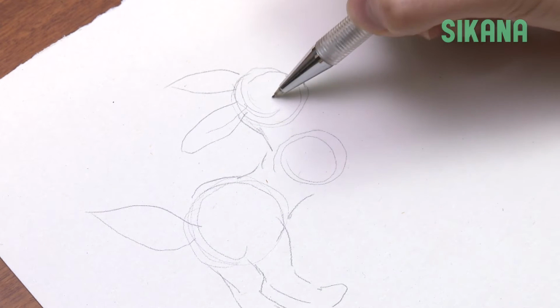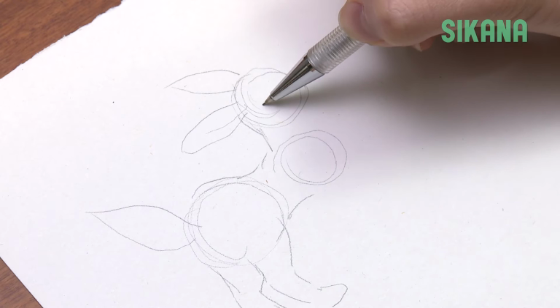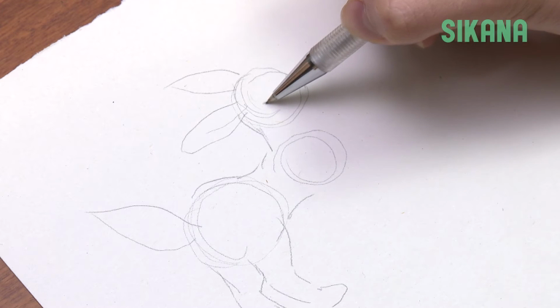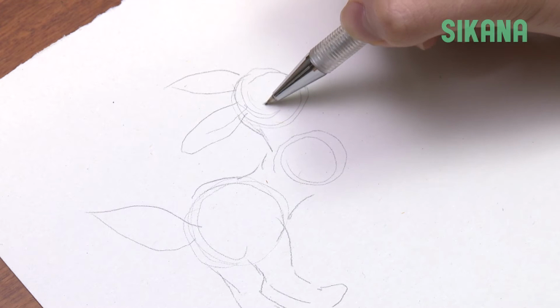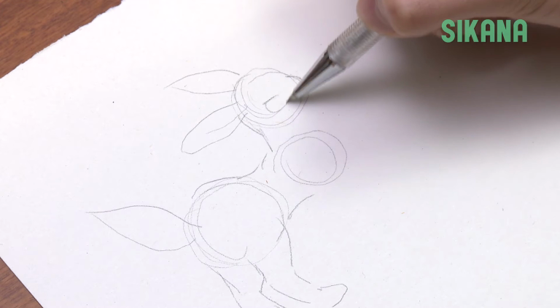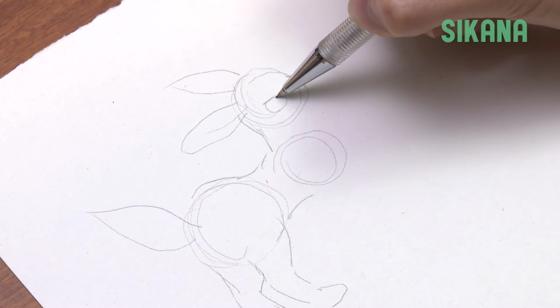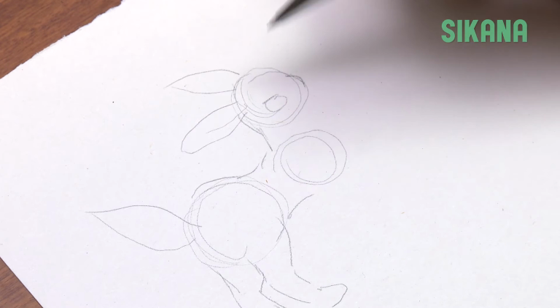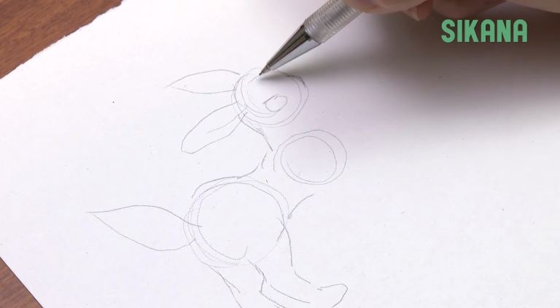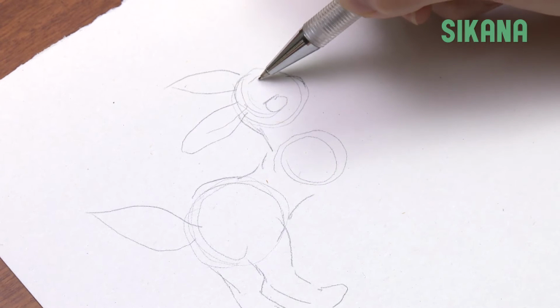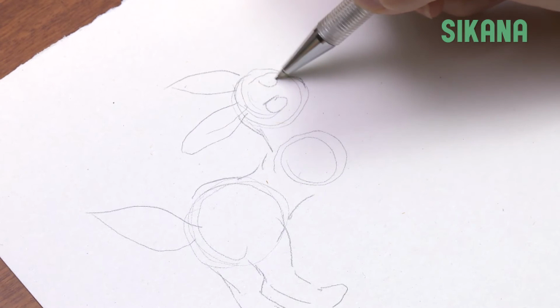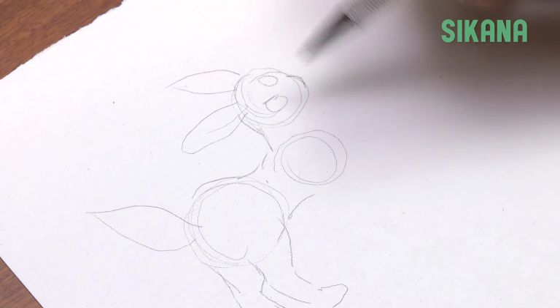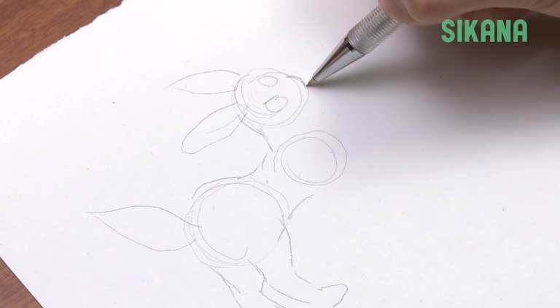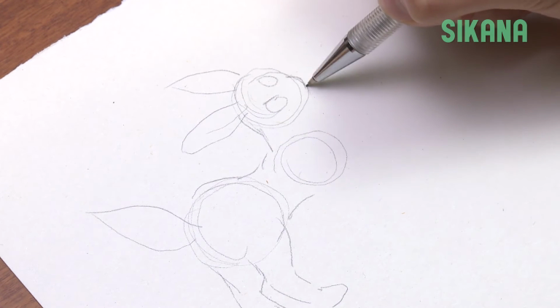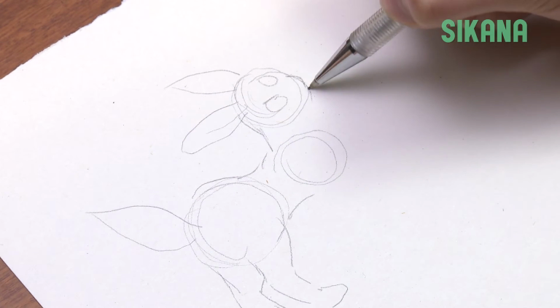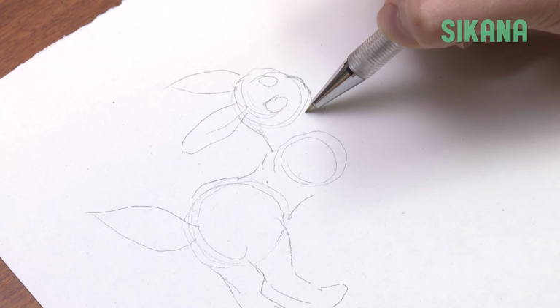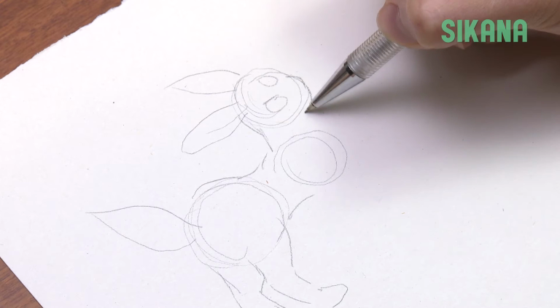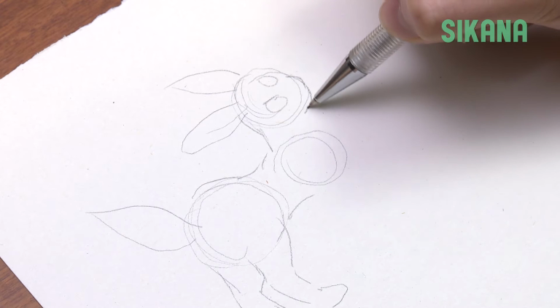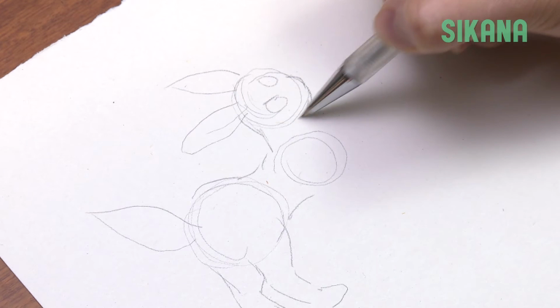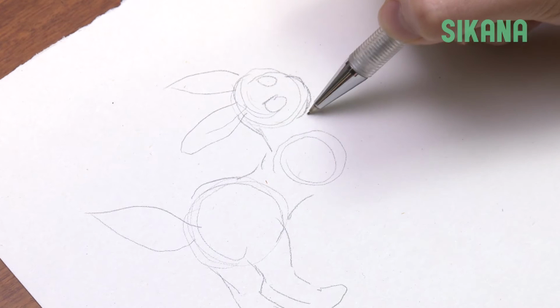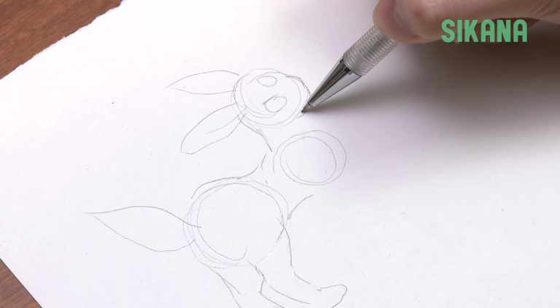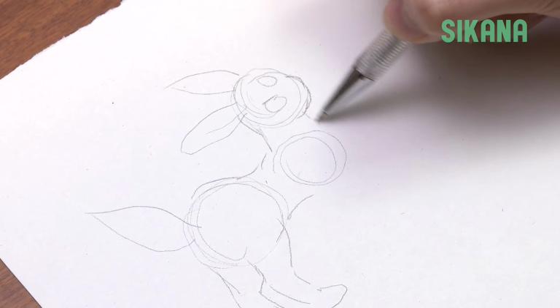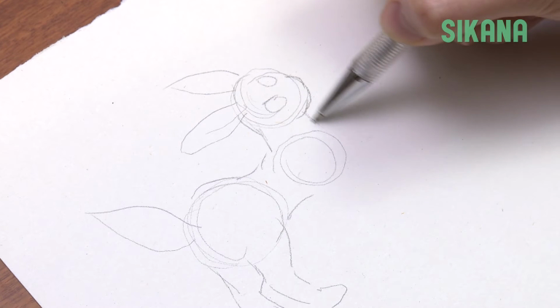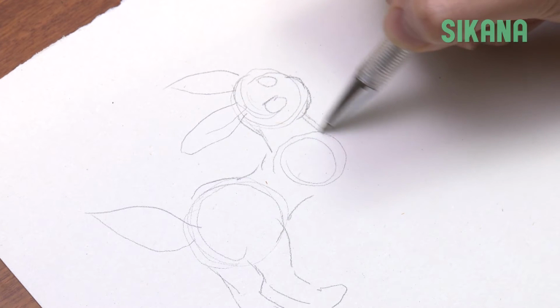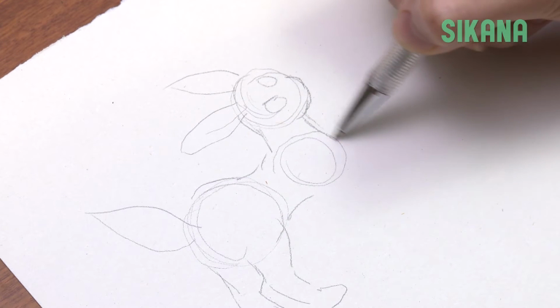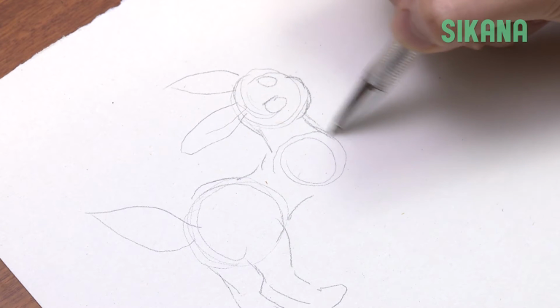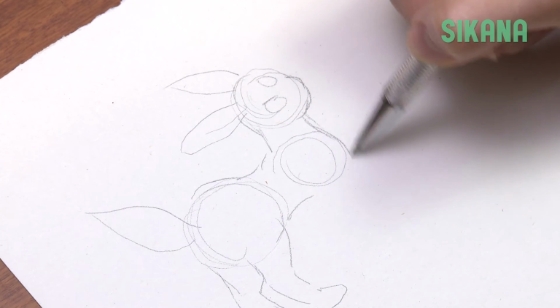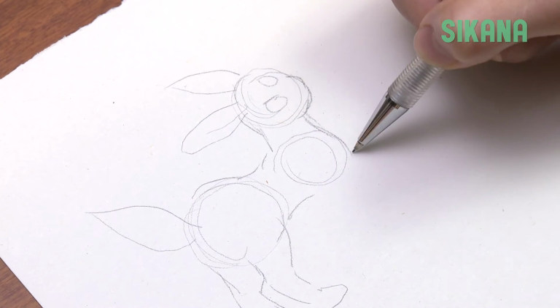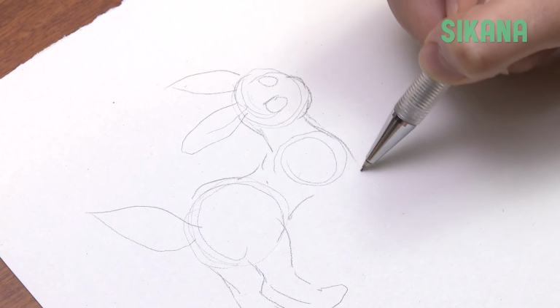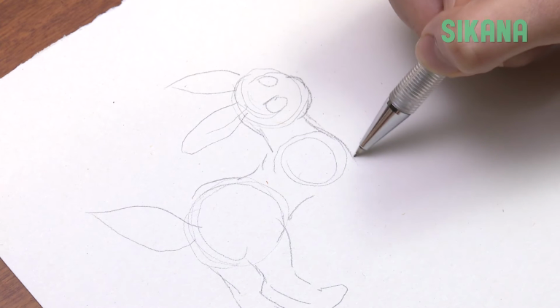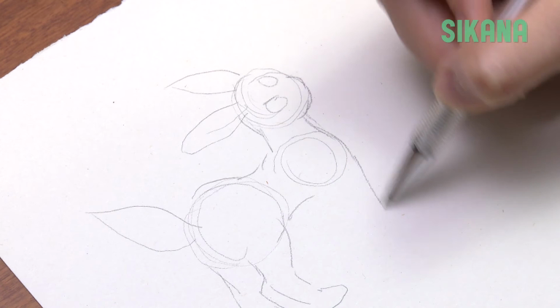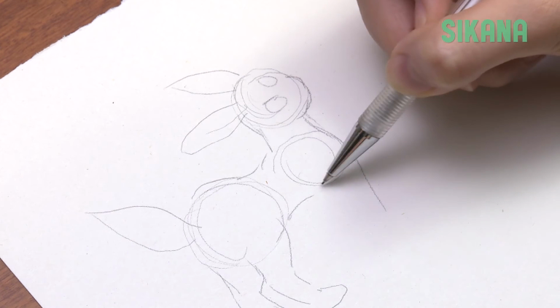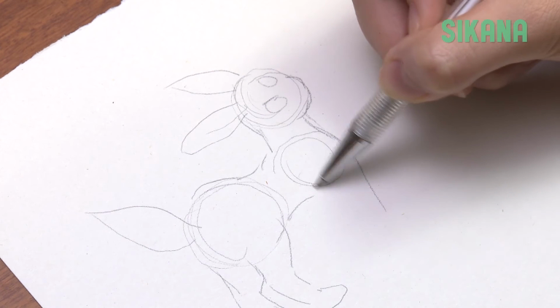Draw its right eye along with the circle on its forehead. It has a small muzzle so its head is not completely round. Draw the neck, making a small curve and avoiding the second circle.